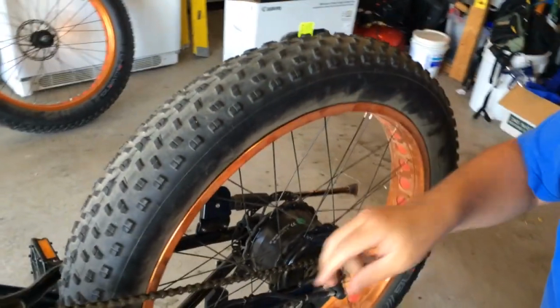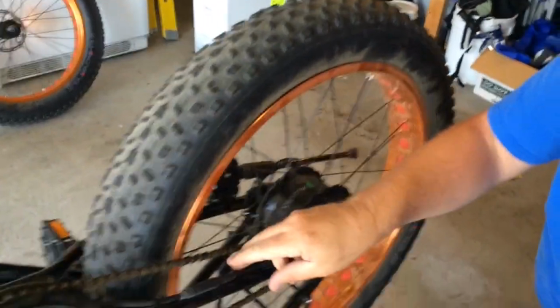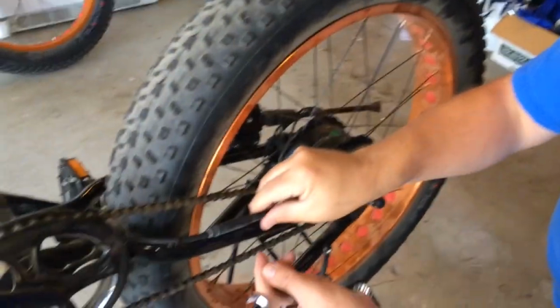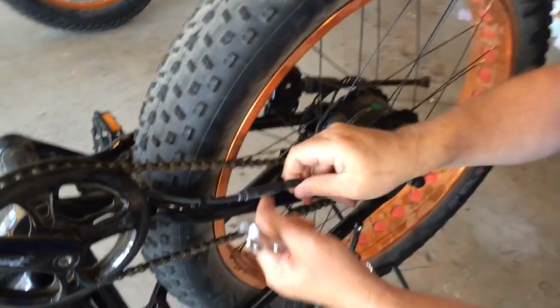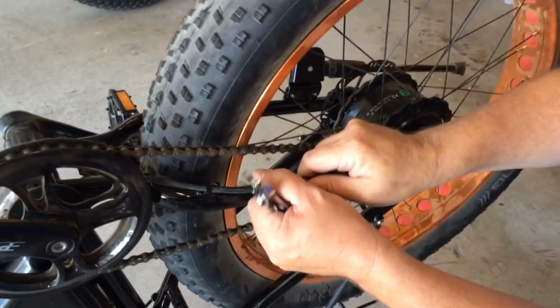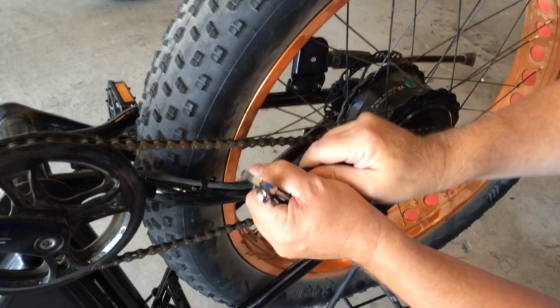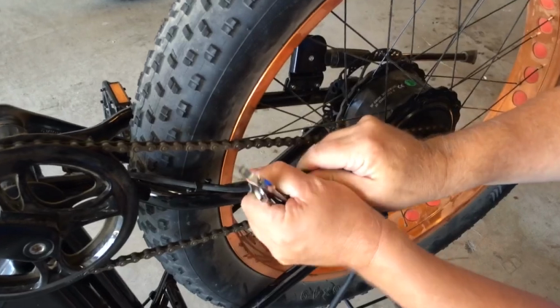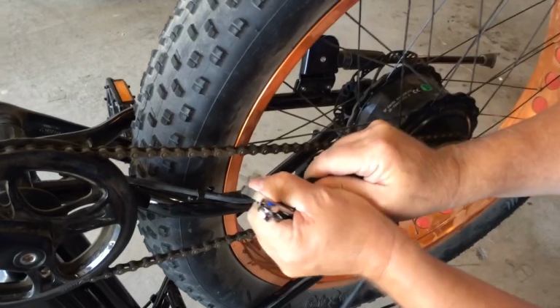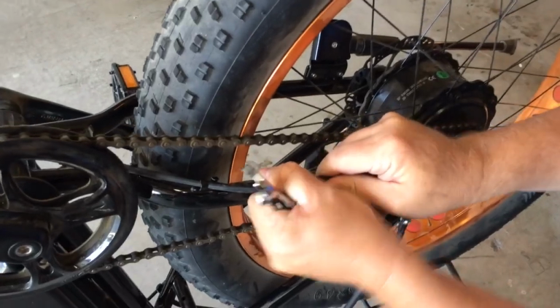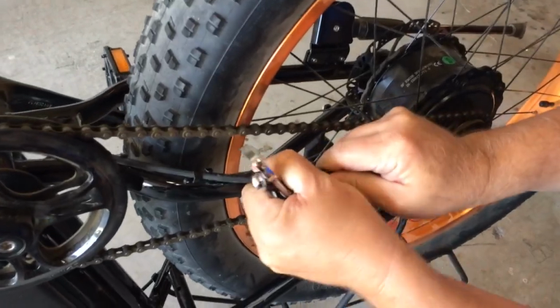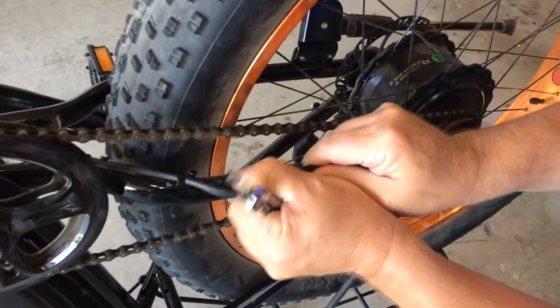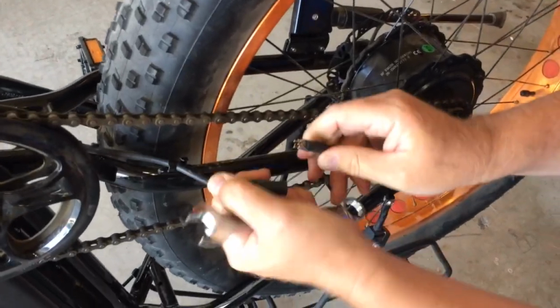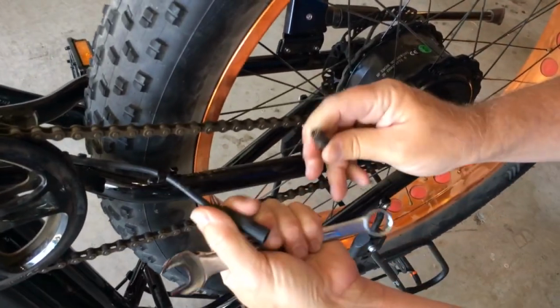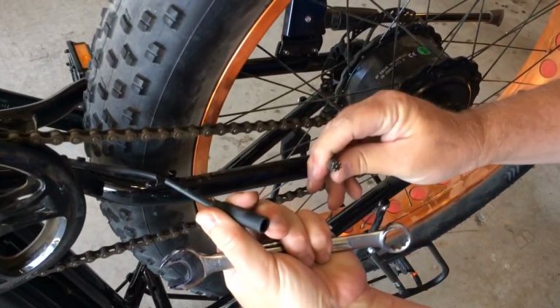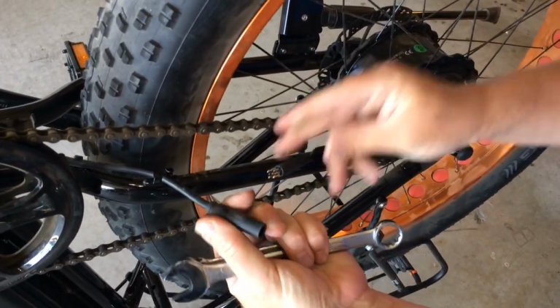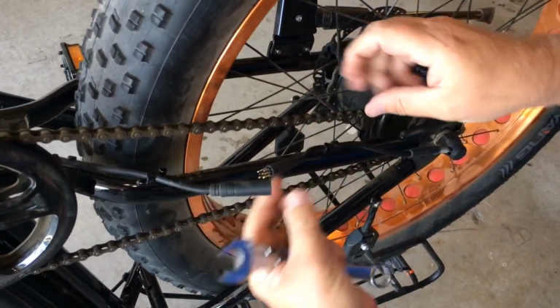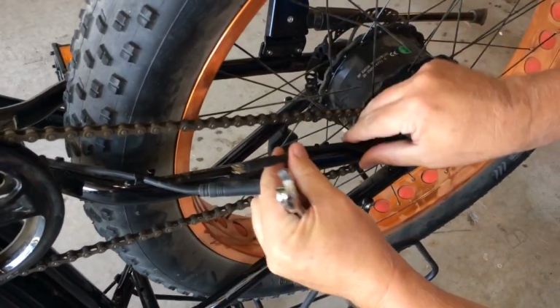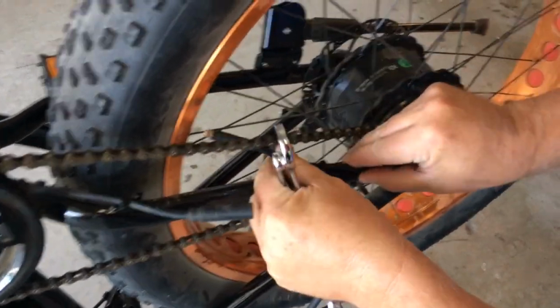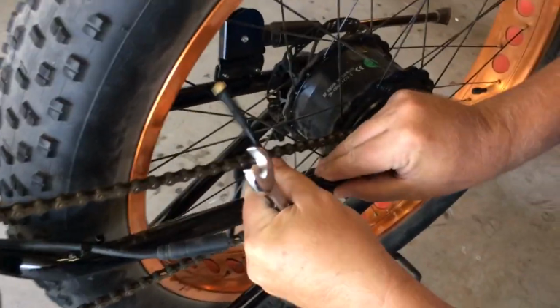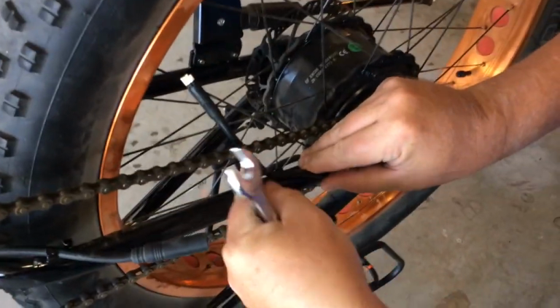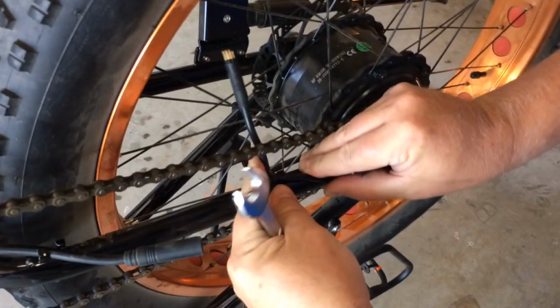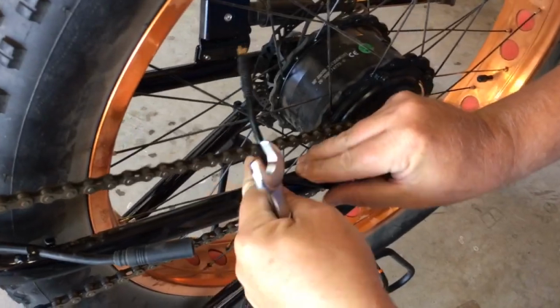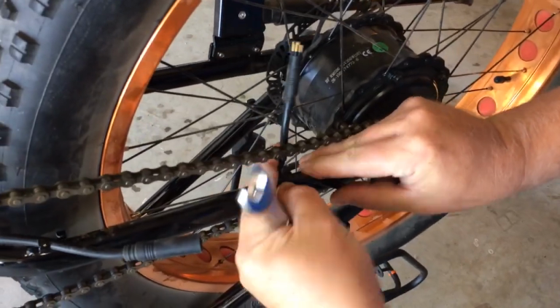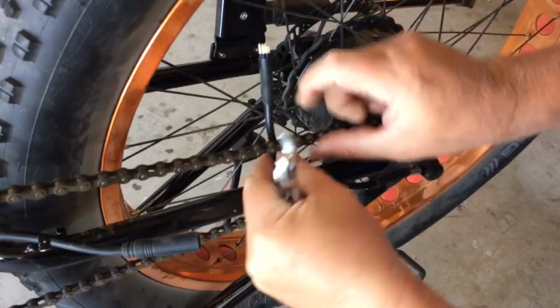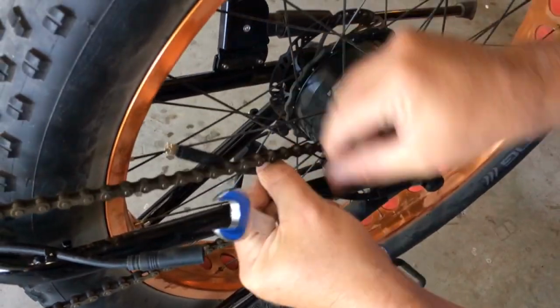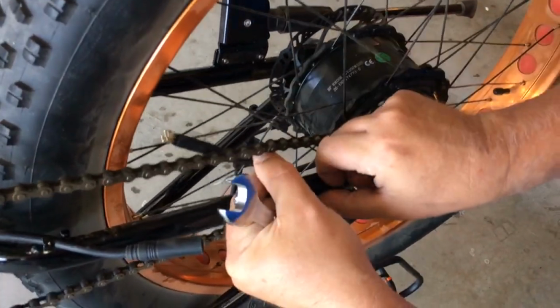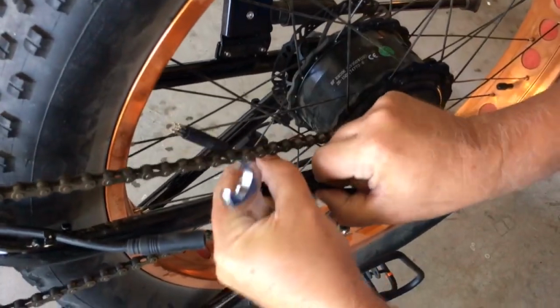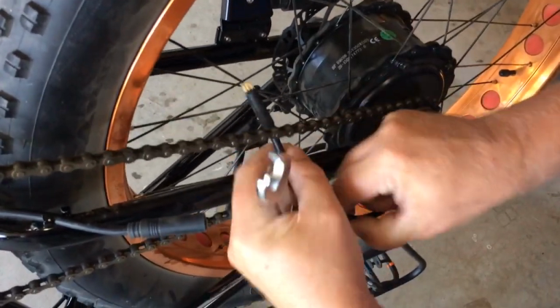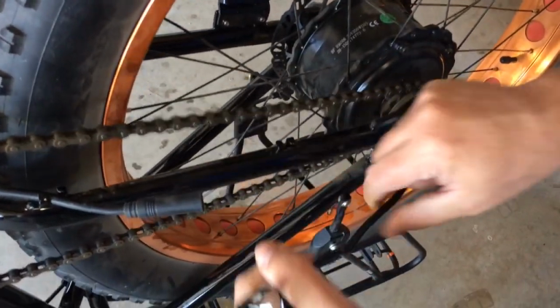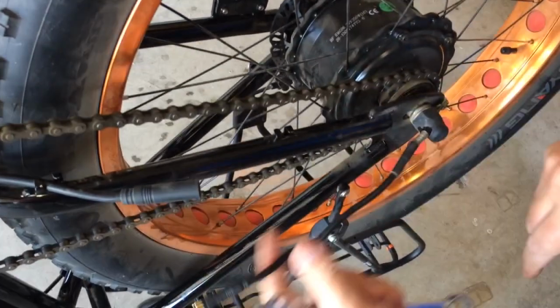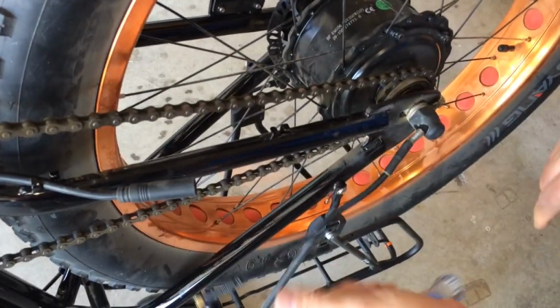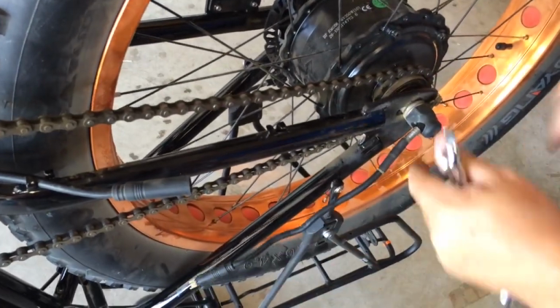First thing you're going to do is you're going to unplug the motor, and it just wiggles free. And then we're going to unloop it here out of its little clamps to free that up.